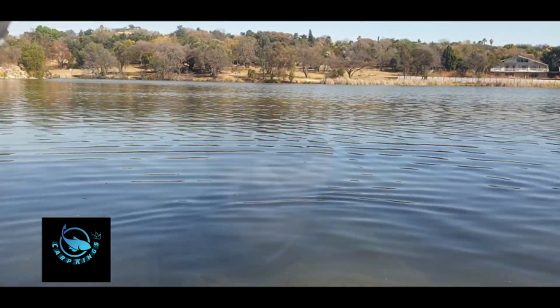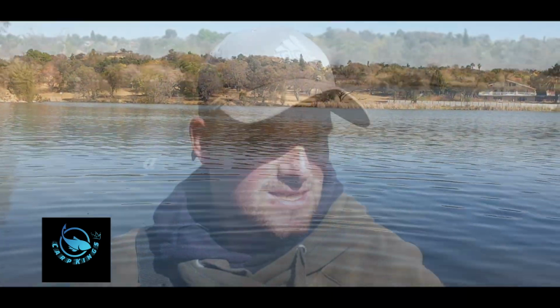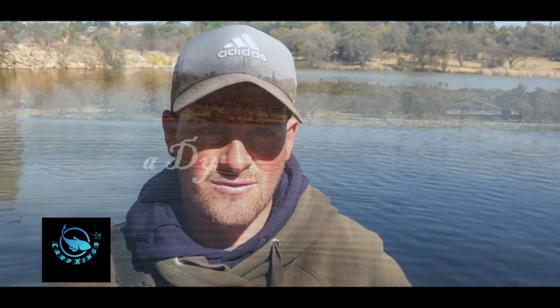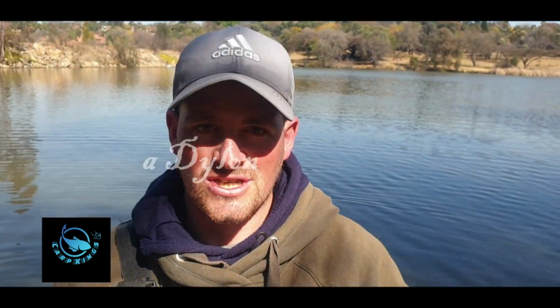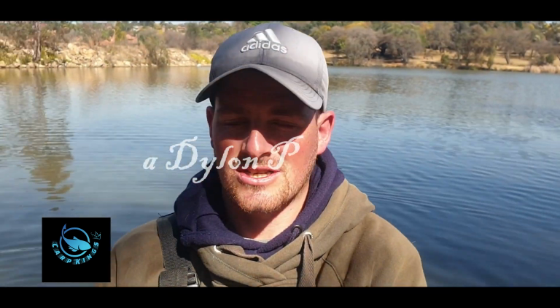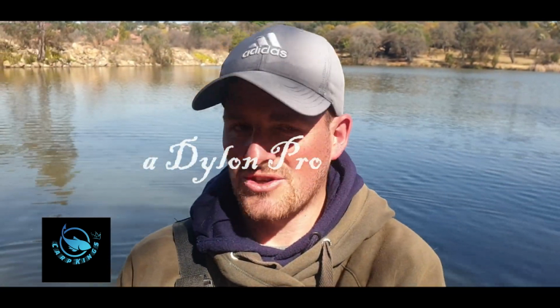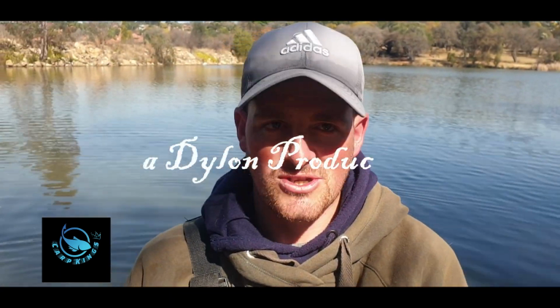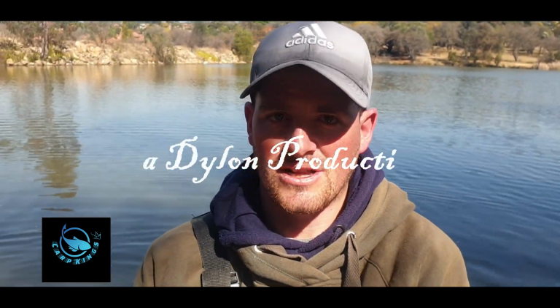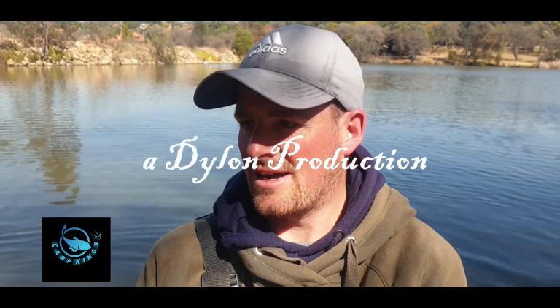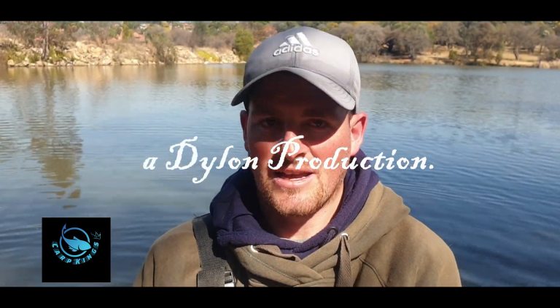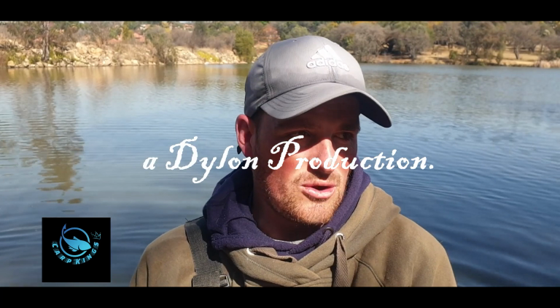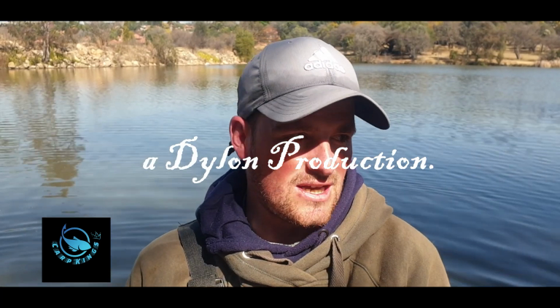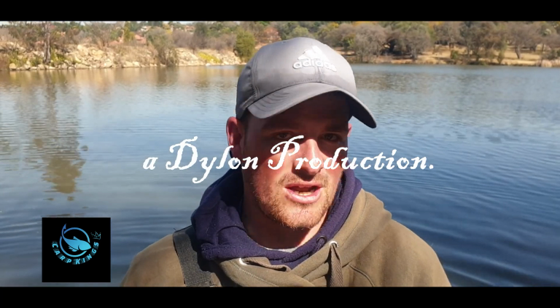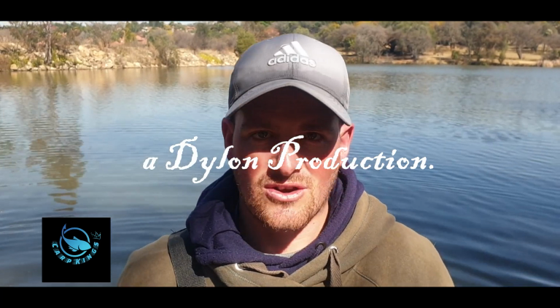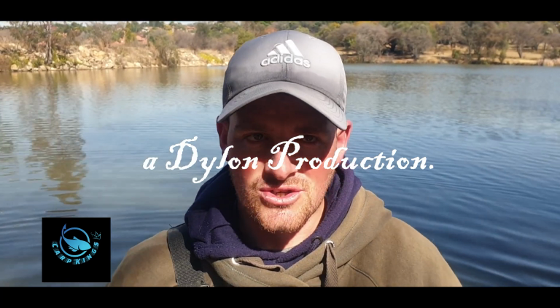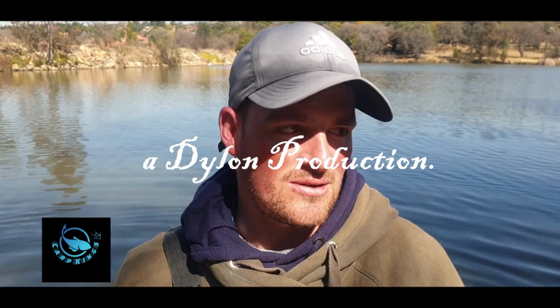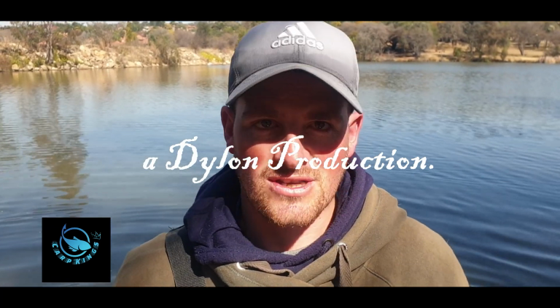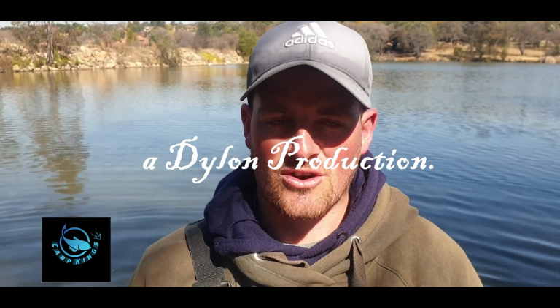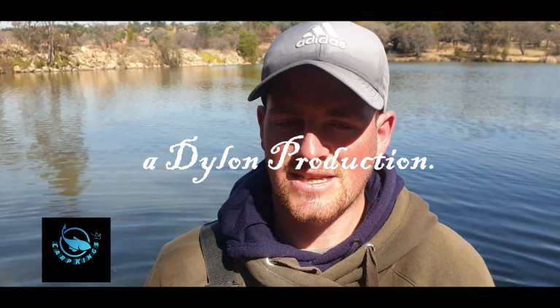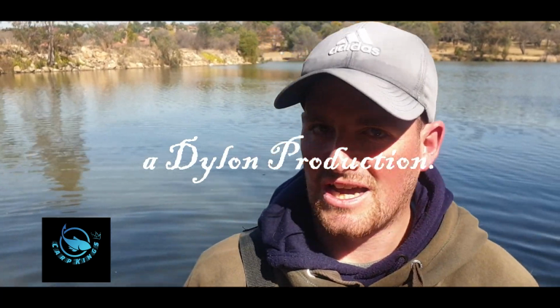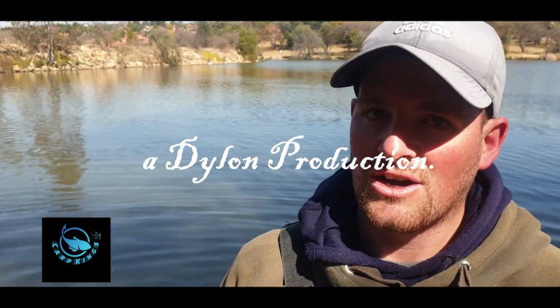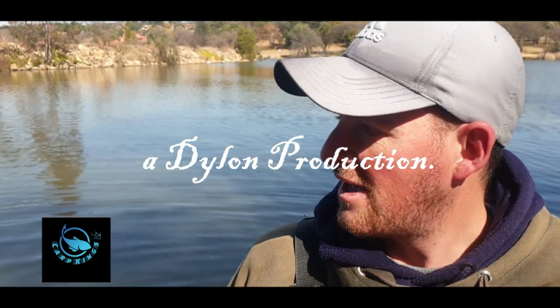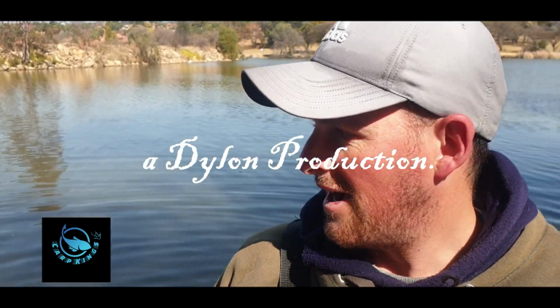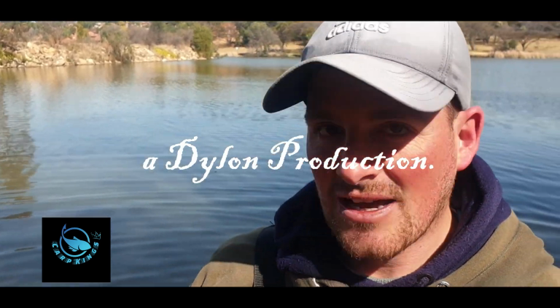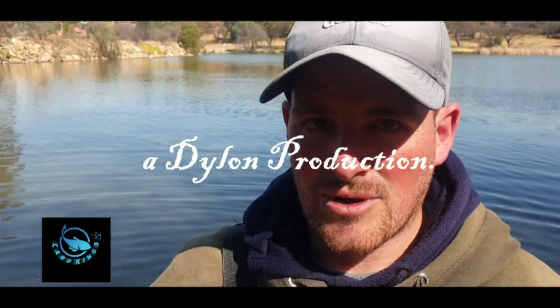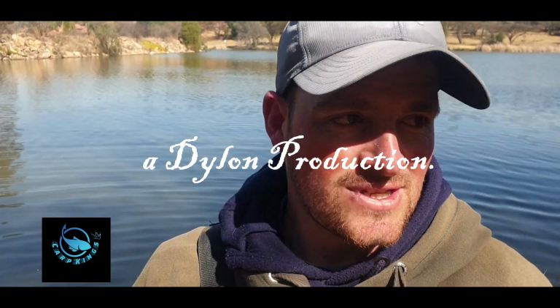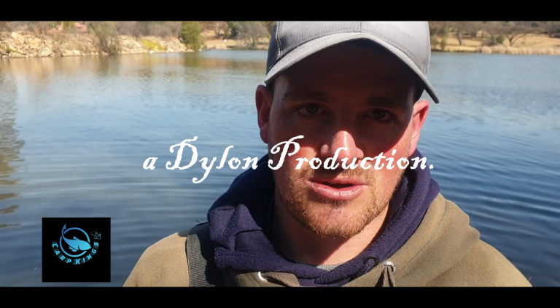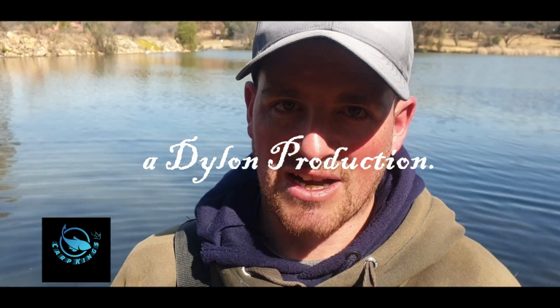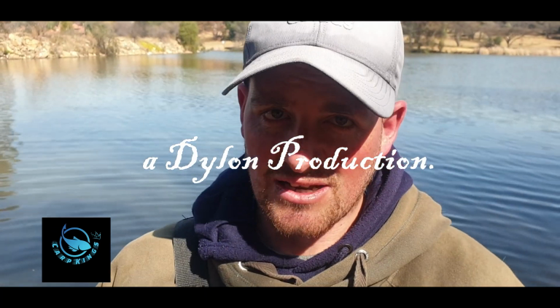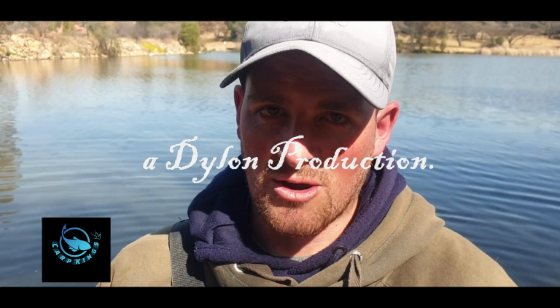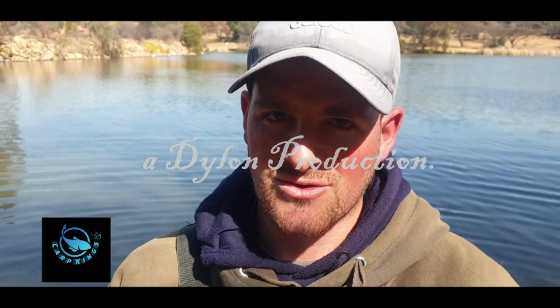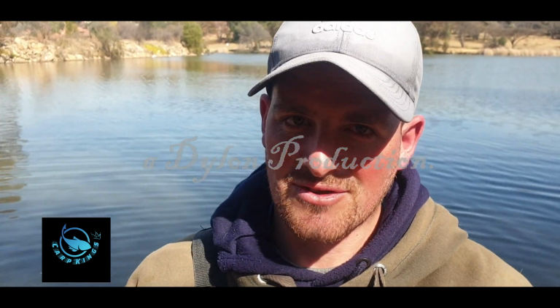Thanks guys for watching our YouTube channel. We continue to try and bring you some good content — we love it and this is what we do. Carp kings rules, thanks guys.